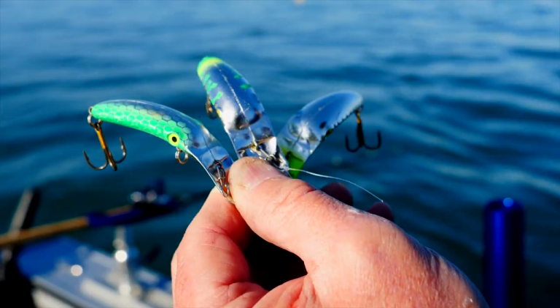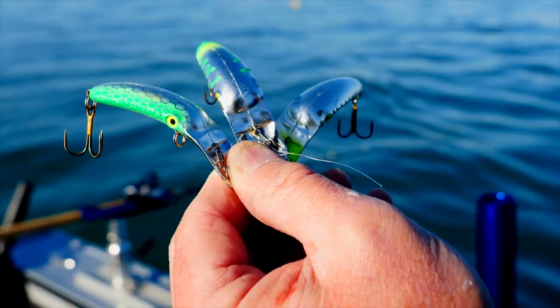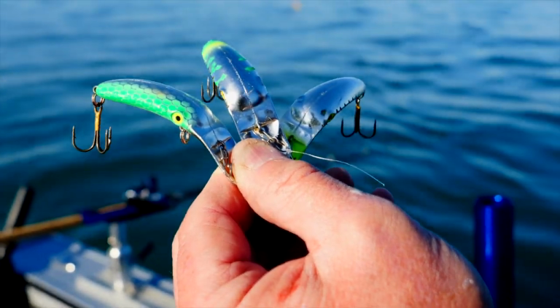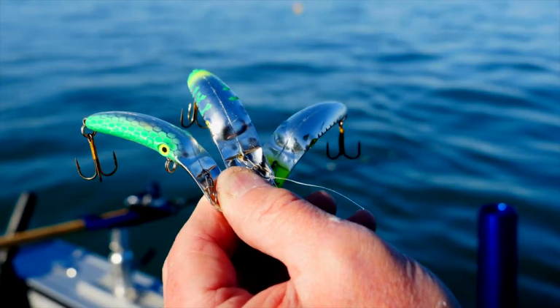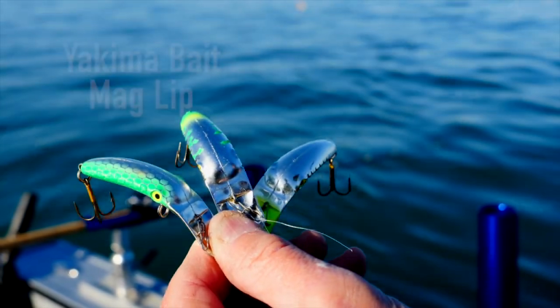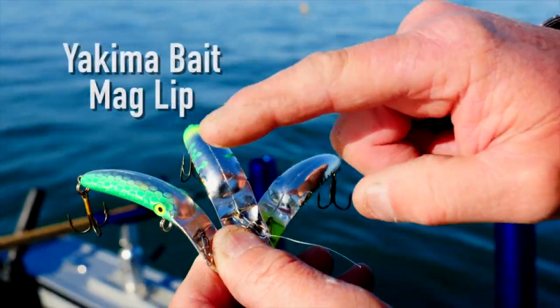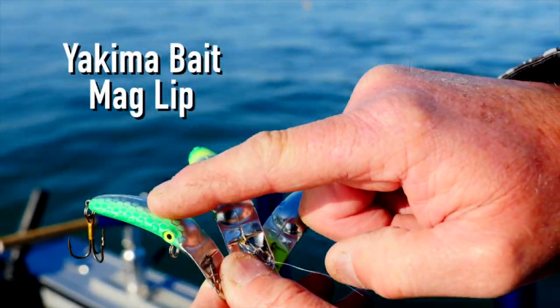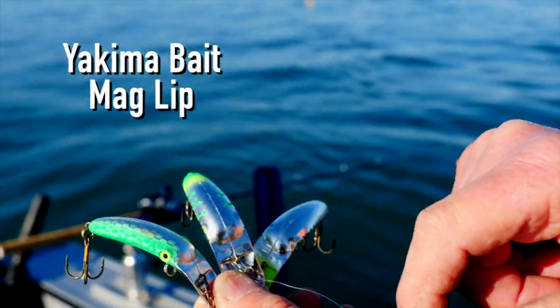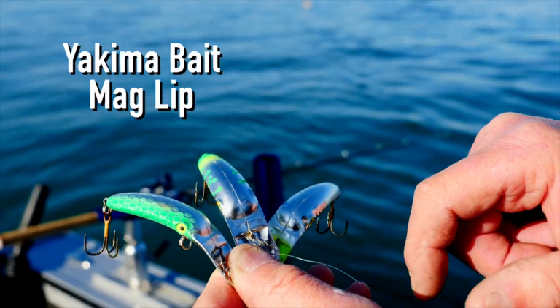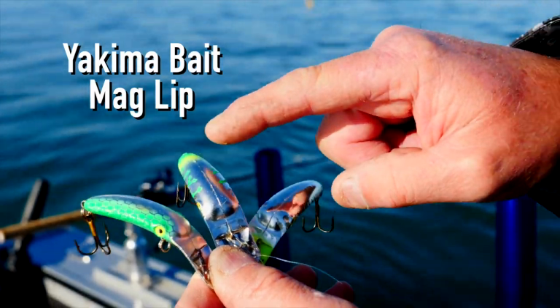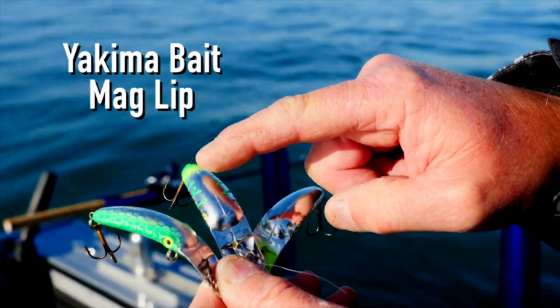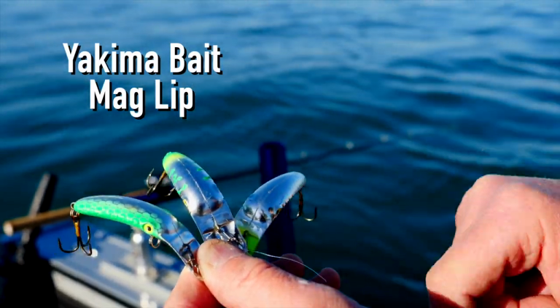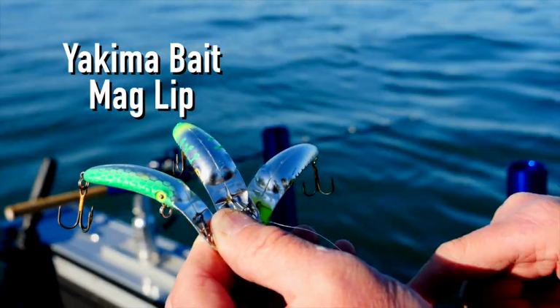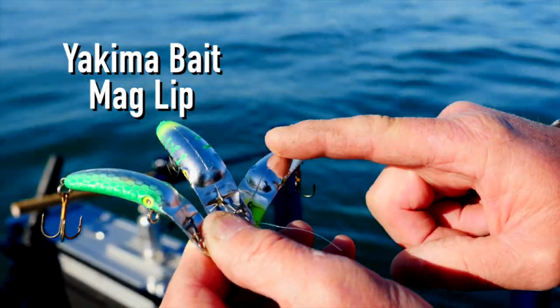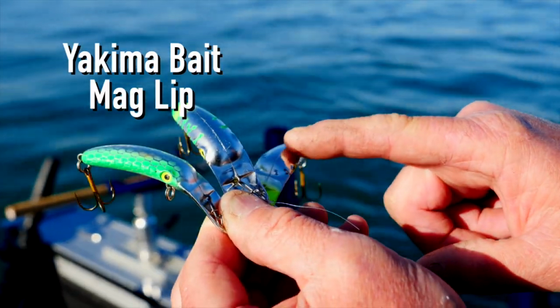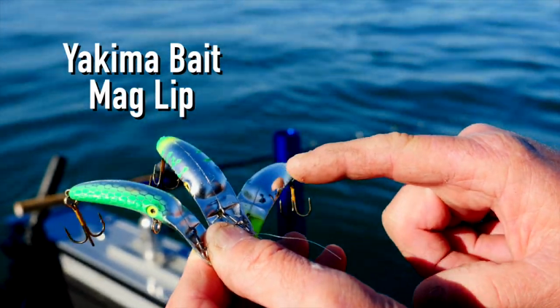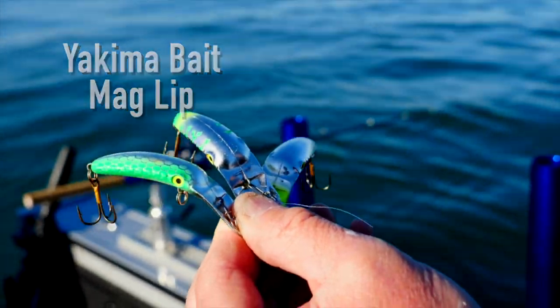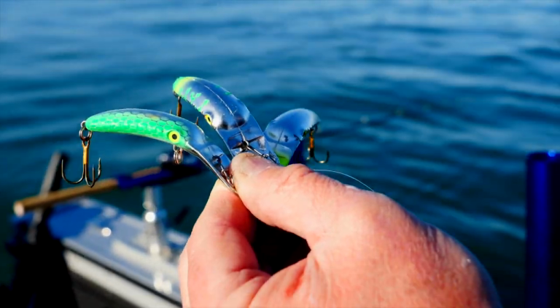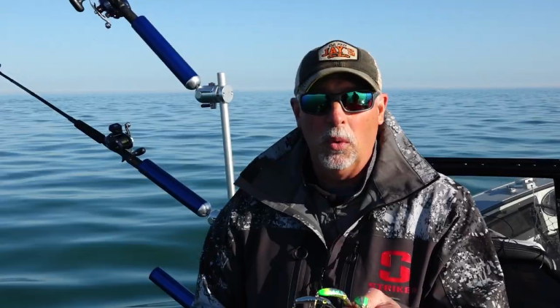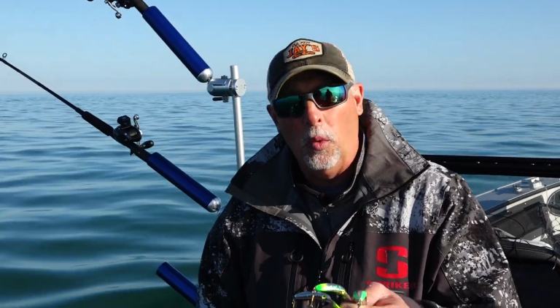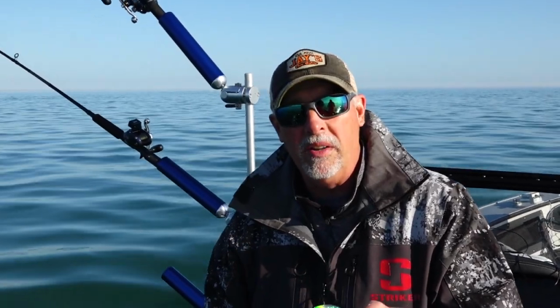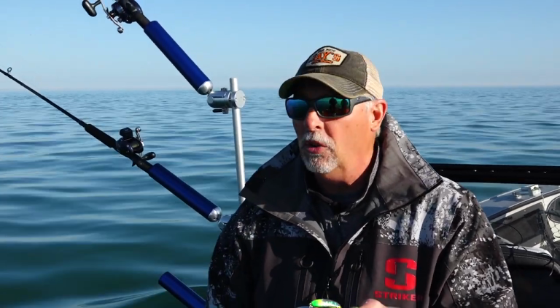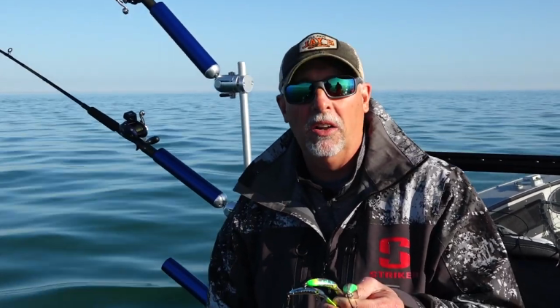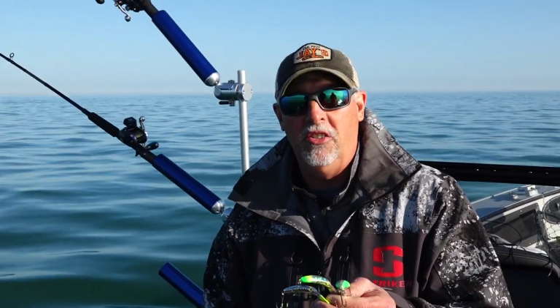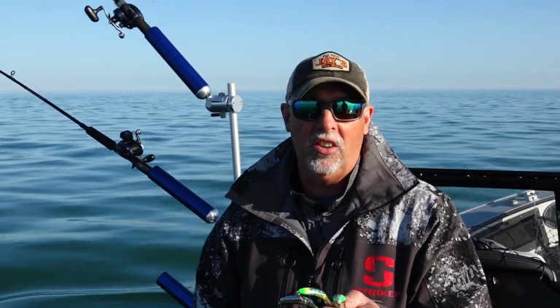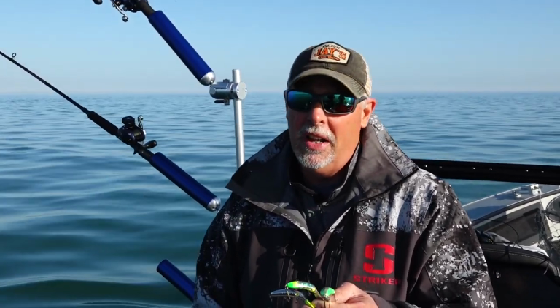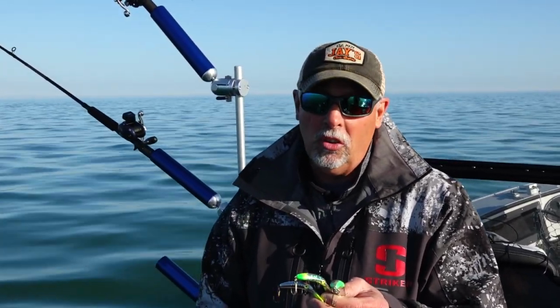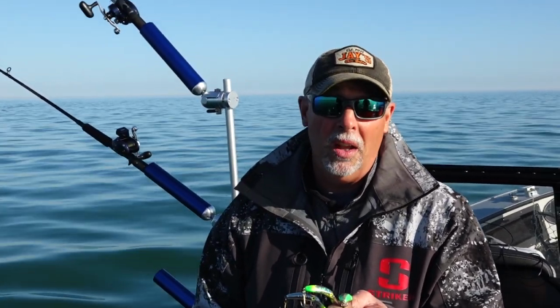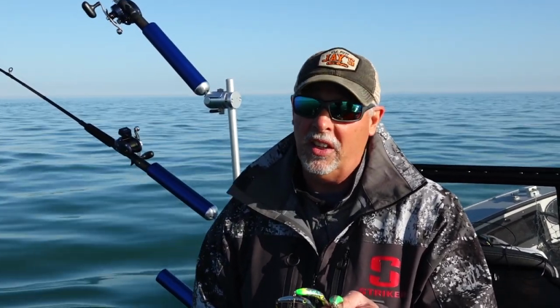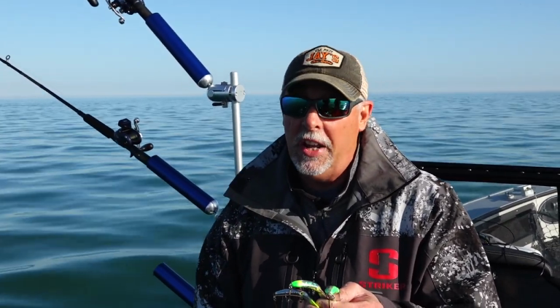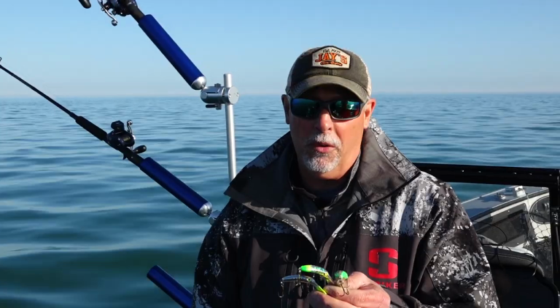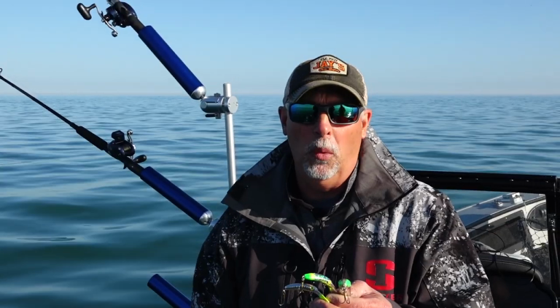There are three colors here that I just can't live without. The first one is called Green Machine, the other one is called Grinch, and the one down here on the end is called Lemonhead. These three routinely work for us wherever we take them. Those three colors will get you lots of salmon, and they'll also do well on other things like steelhead and brown trout as well.